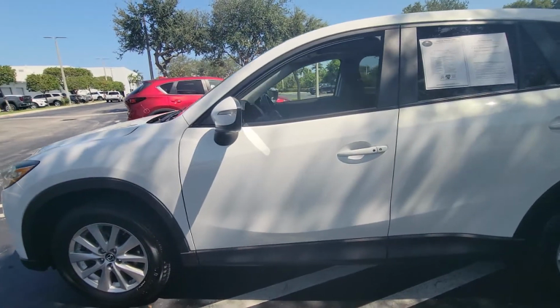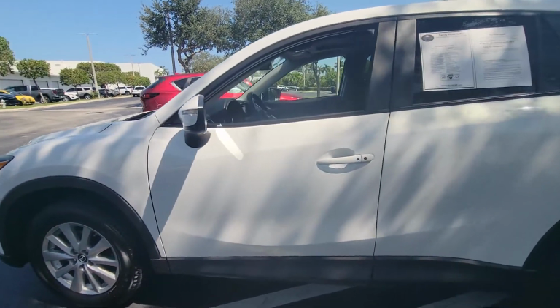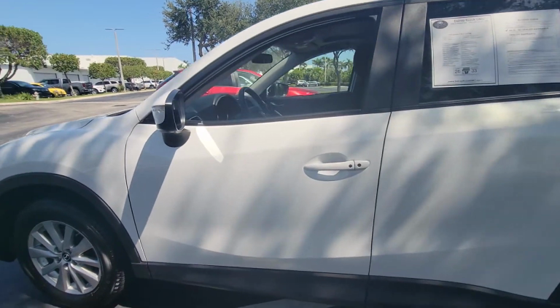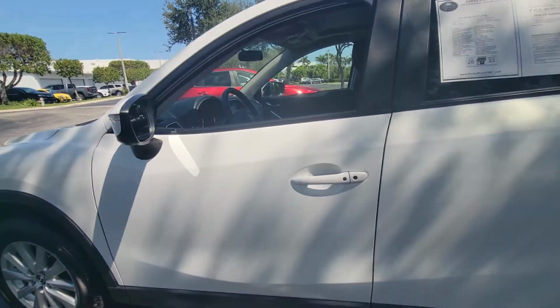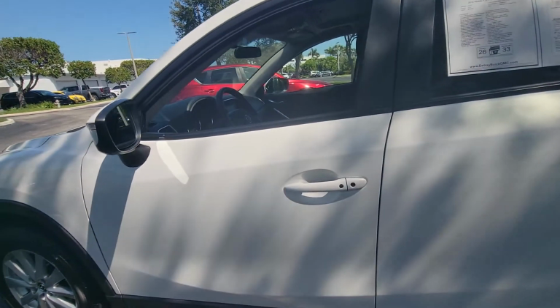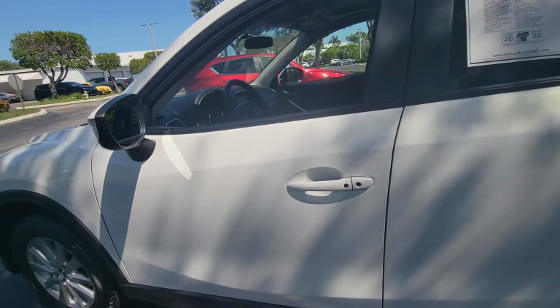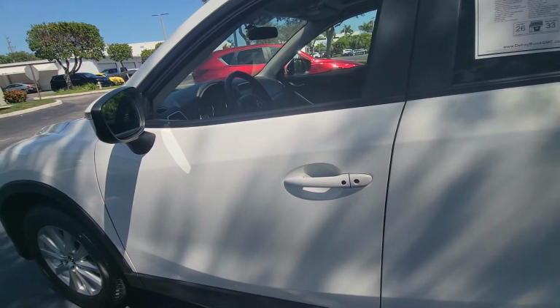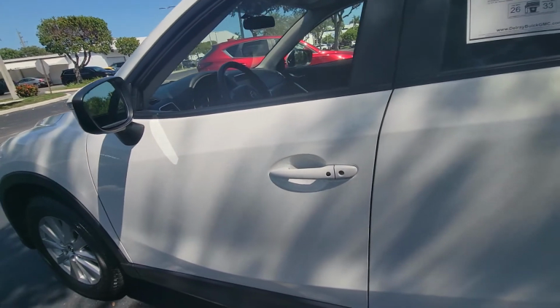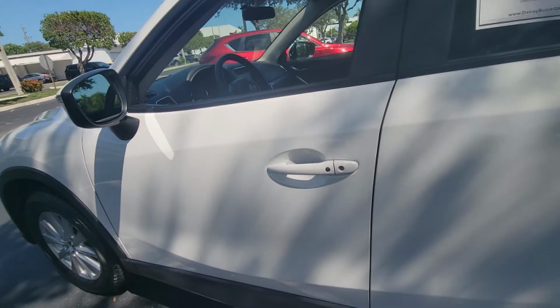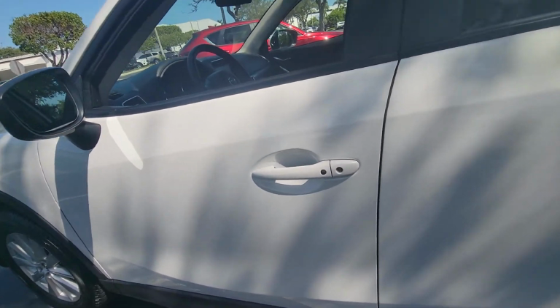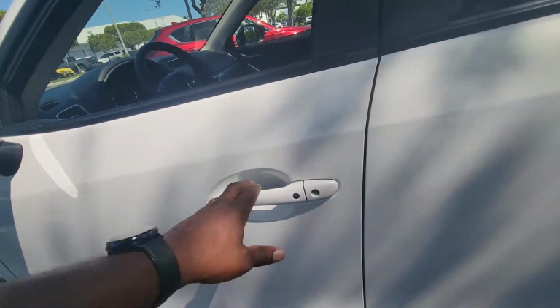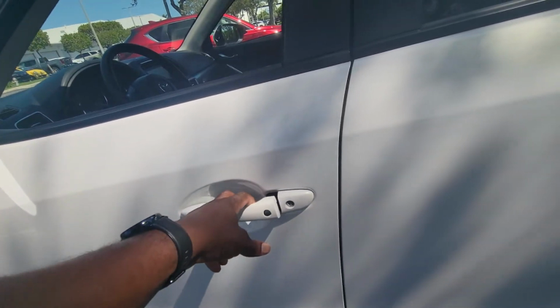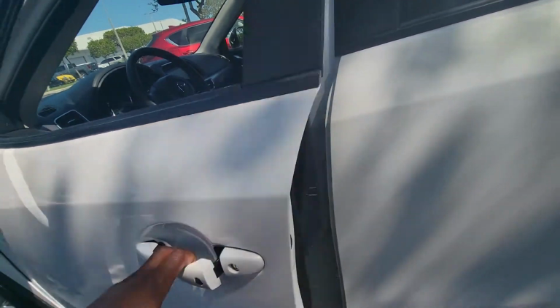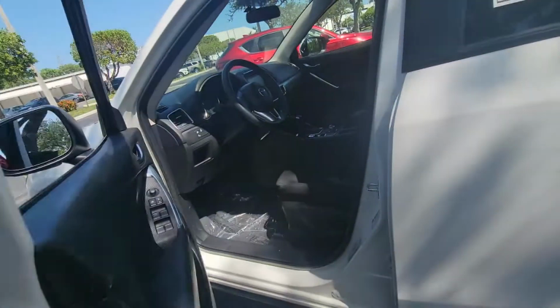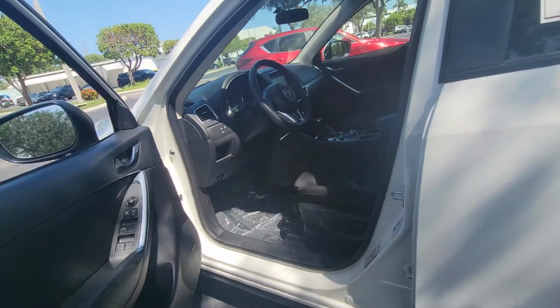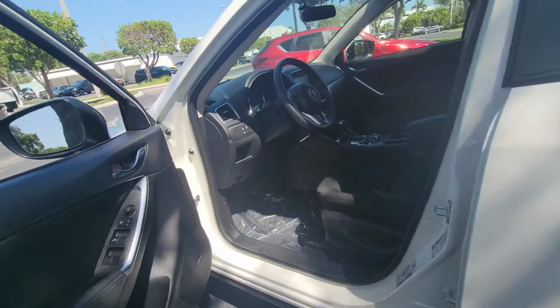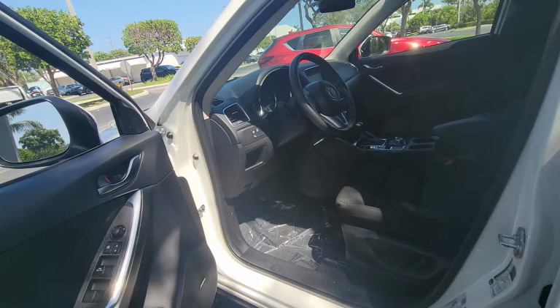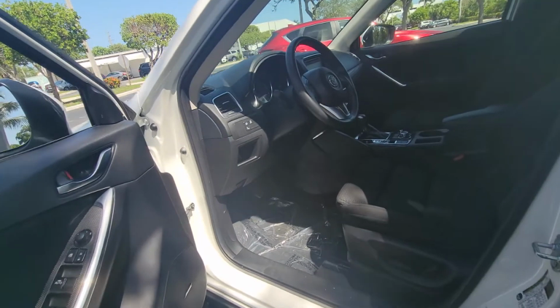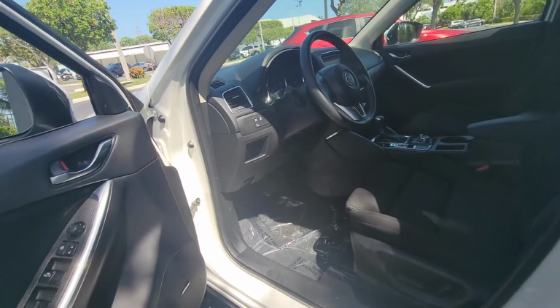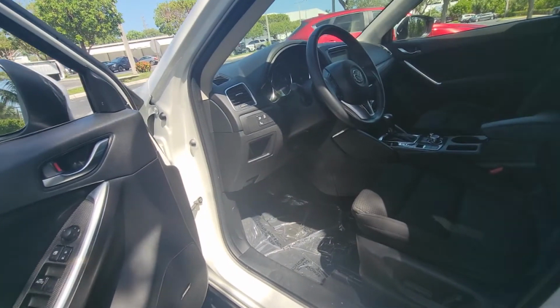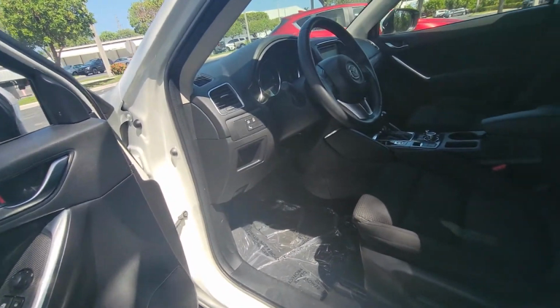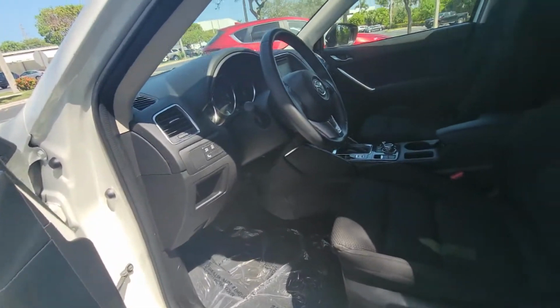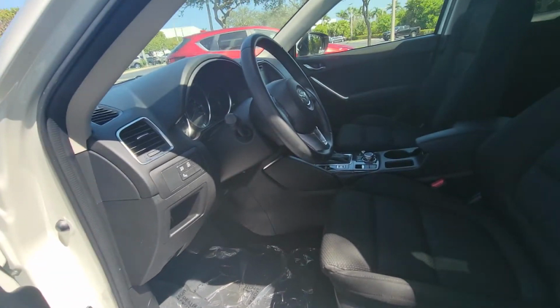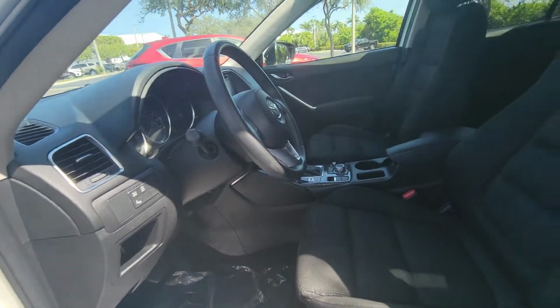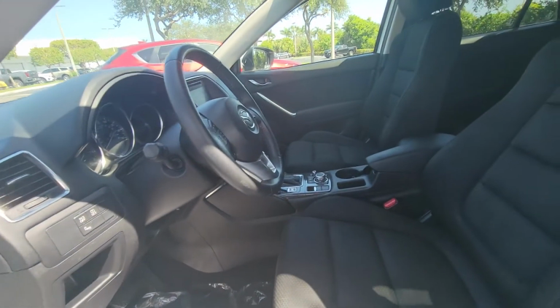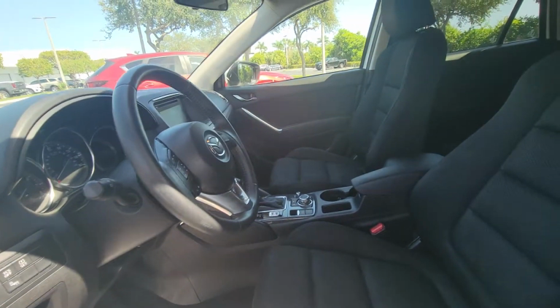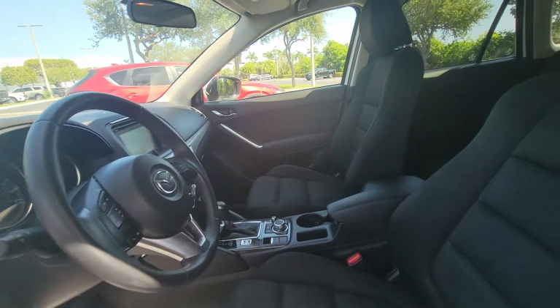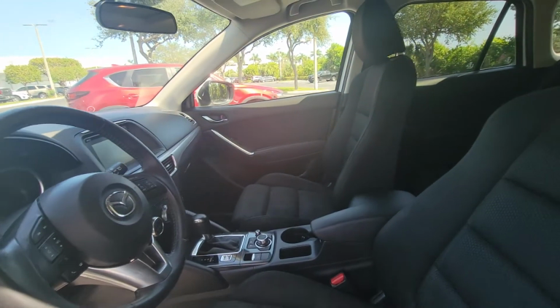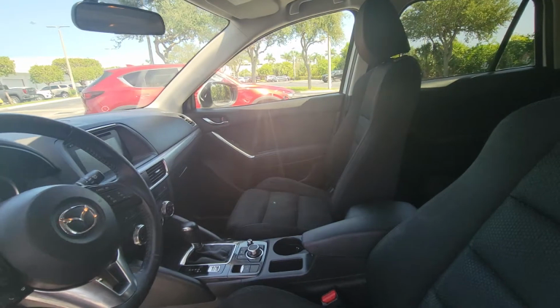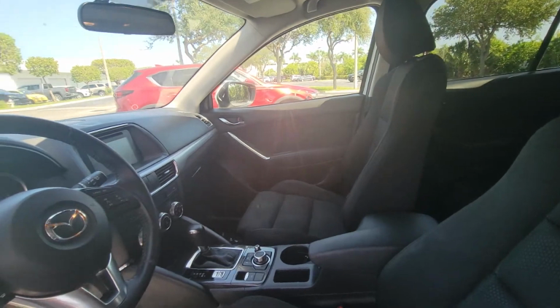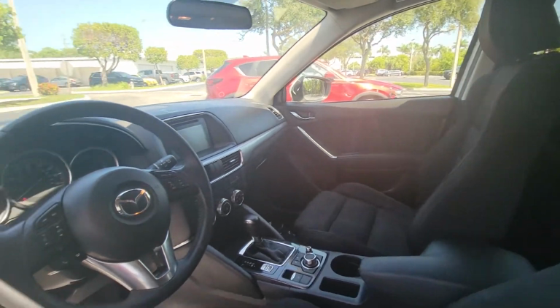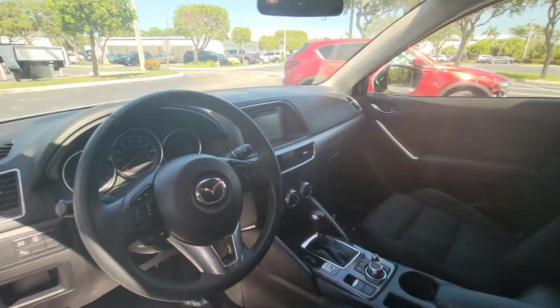Smart key access, 26 miles in the city, 36 on the highway. You do have the blind spot on the mirrors, Bose sound system, fabric seats, traction control, and lane departure warning.